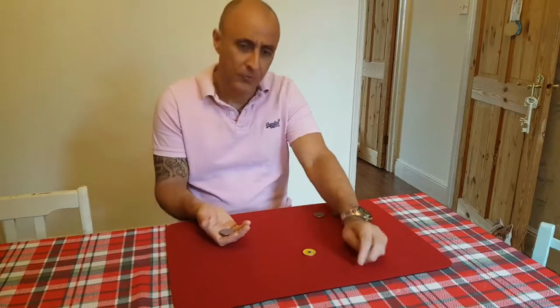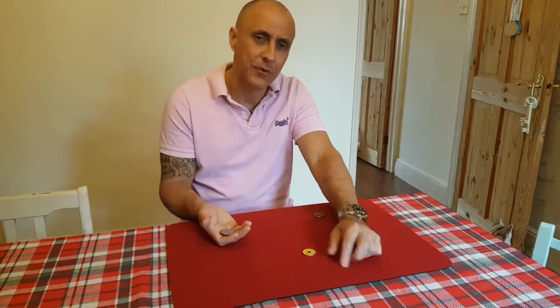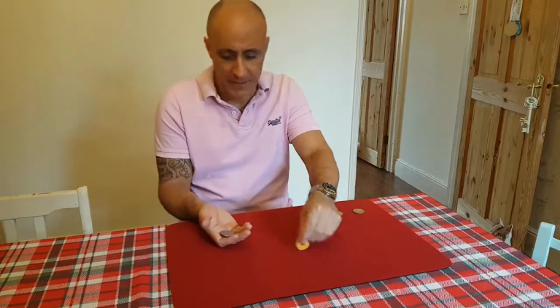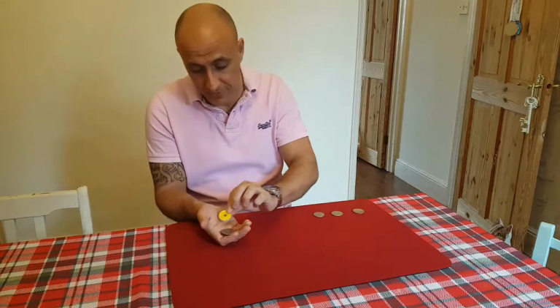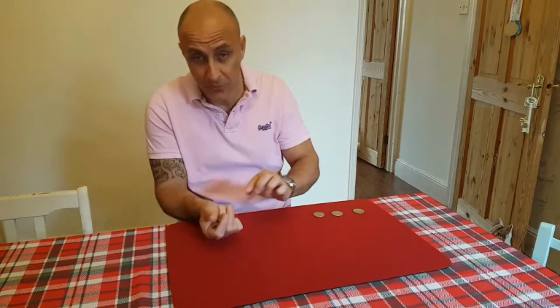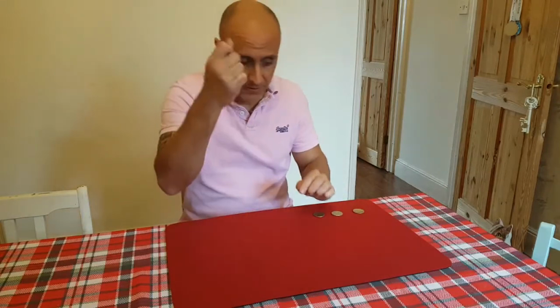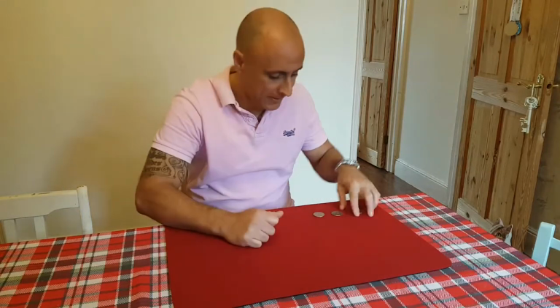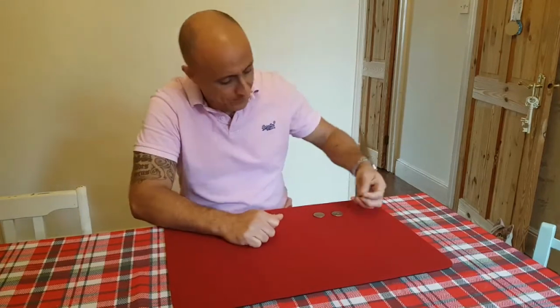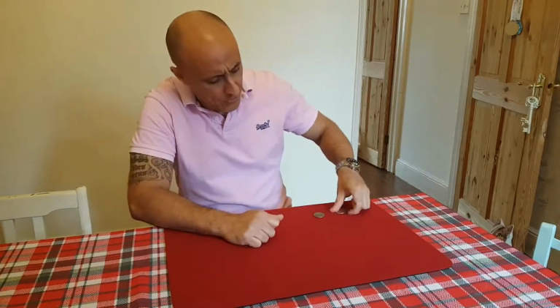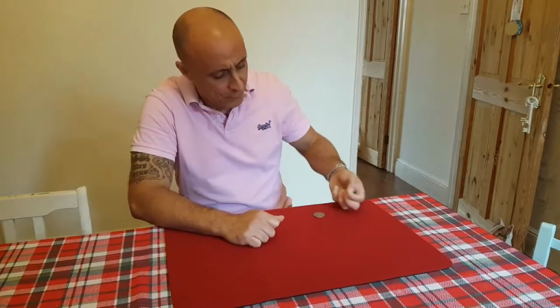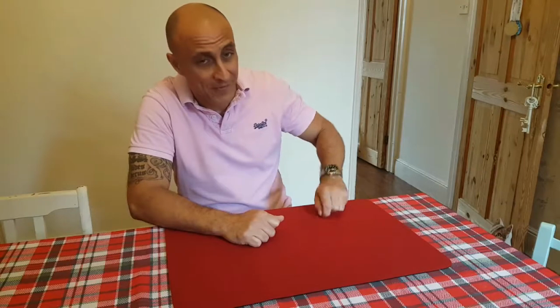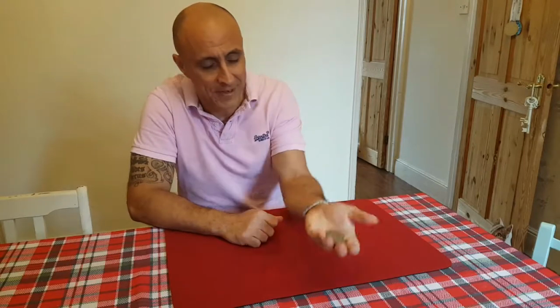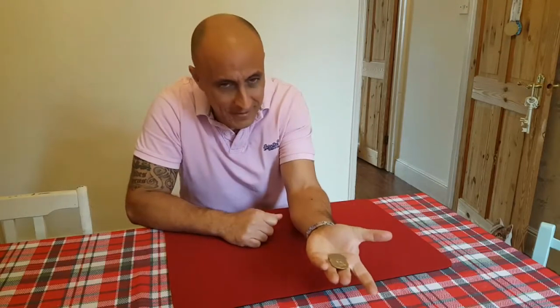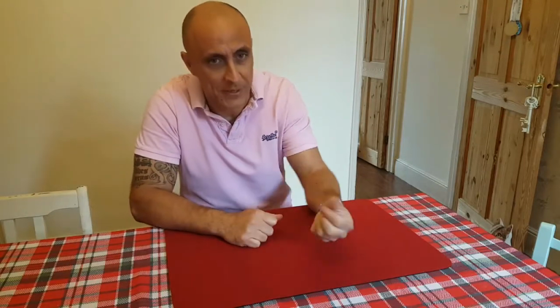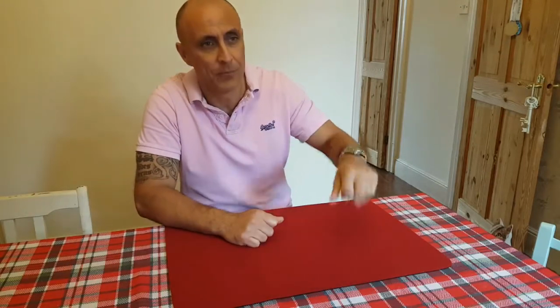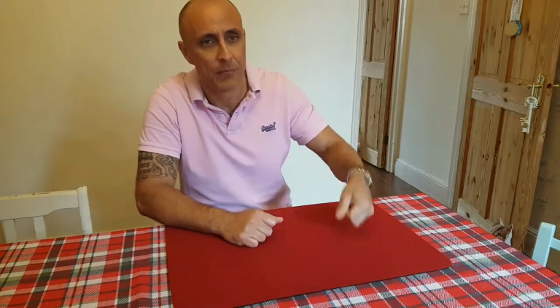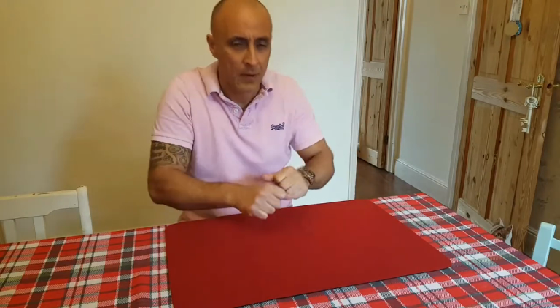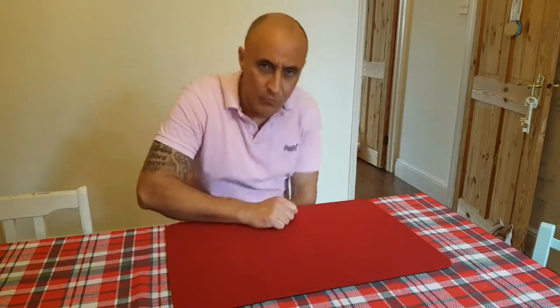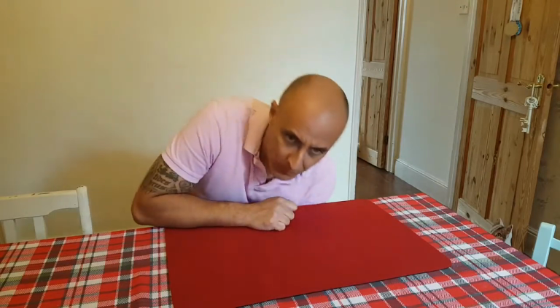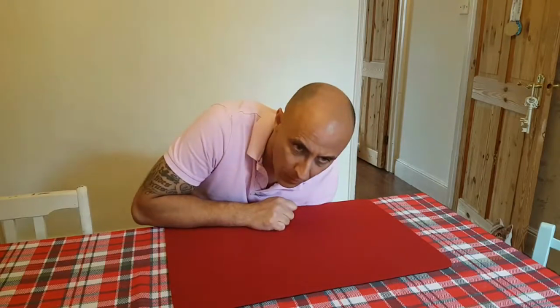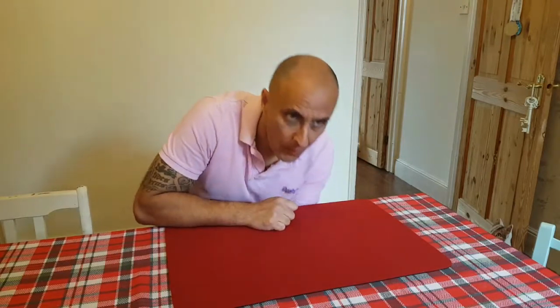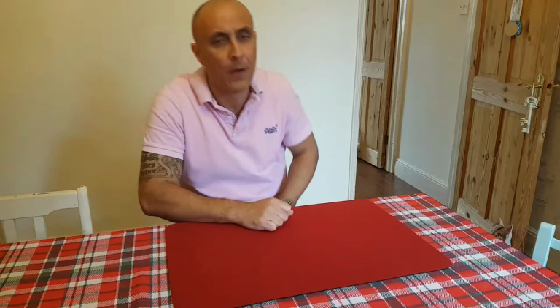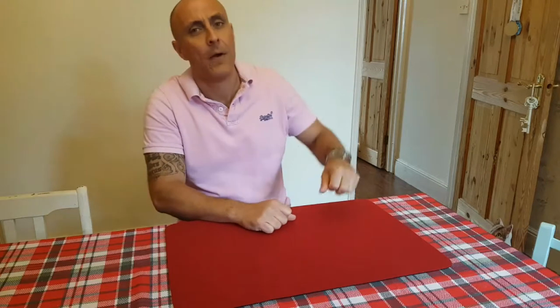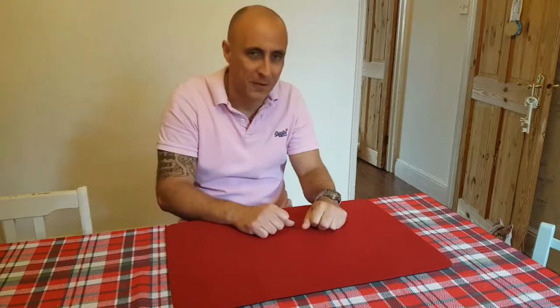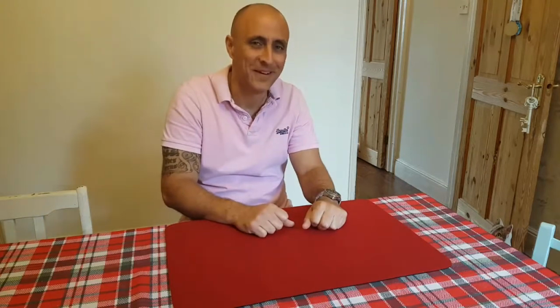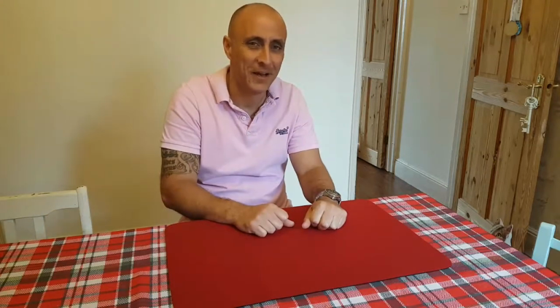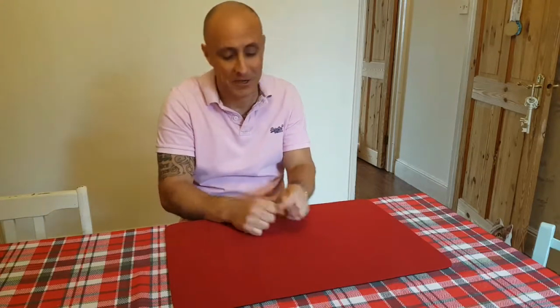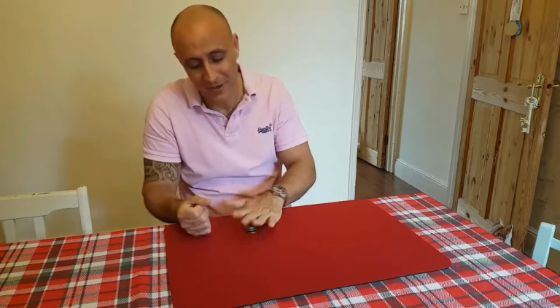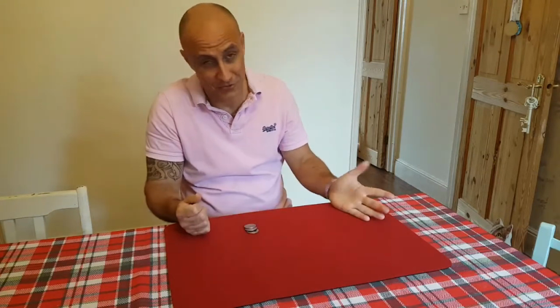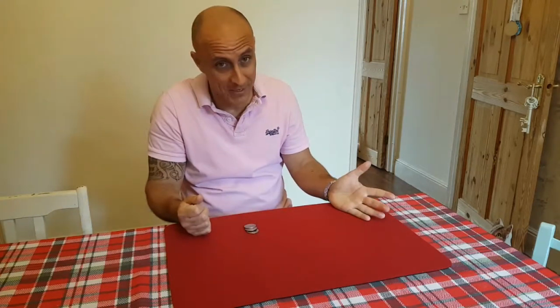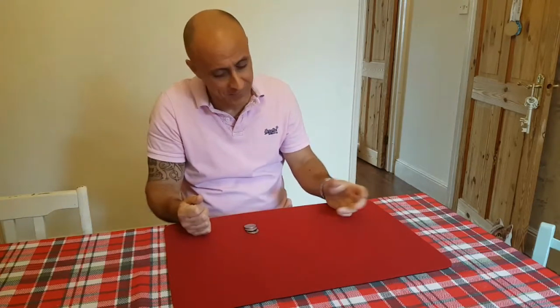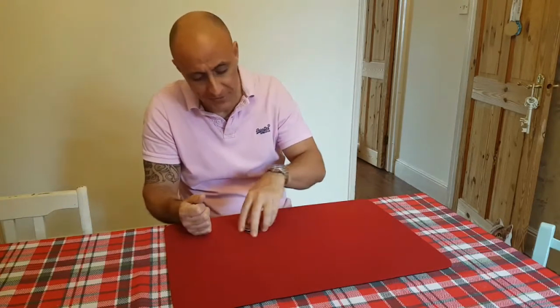Three silver in the right hand, the yellow coin in the right hand, three silver in the left hand. Now we go through the table and there really are three silver in that hand — I haven't done anything.